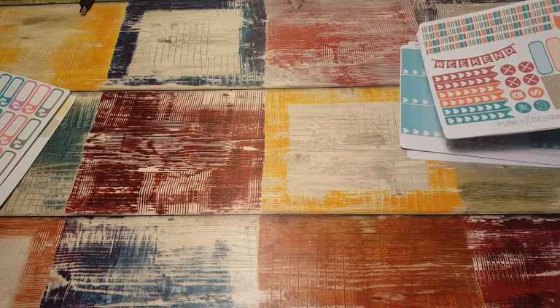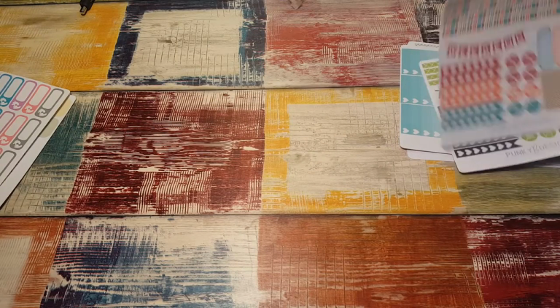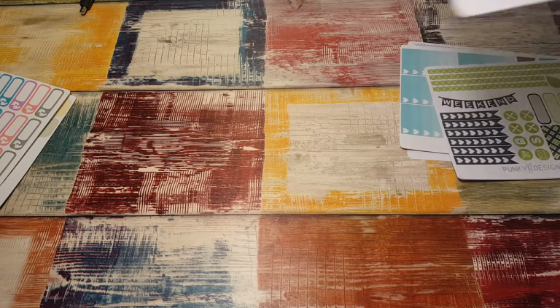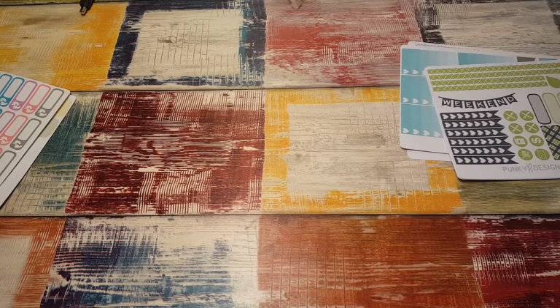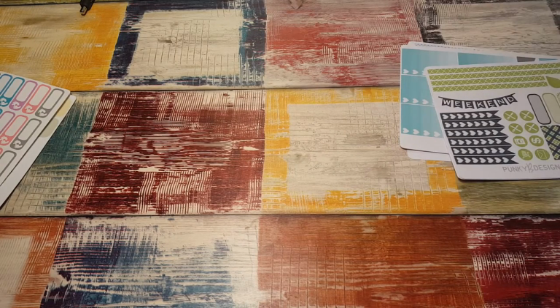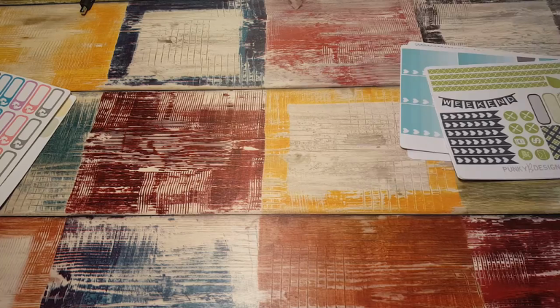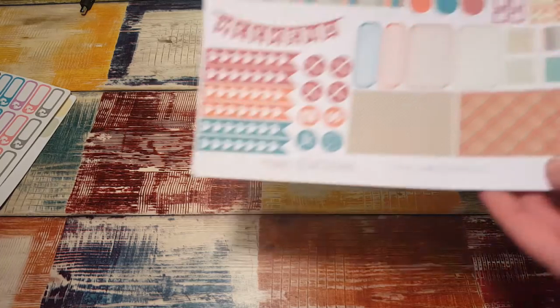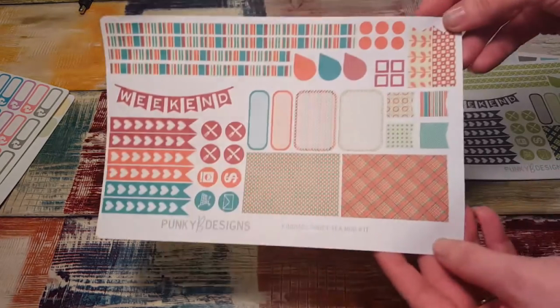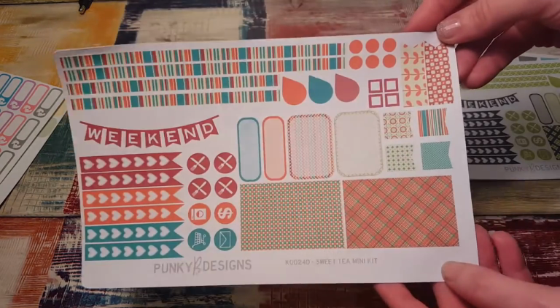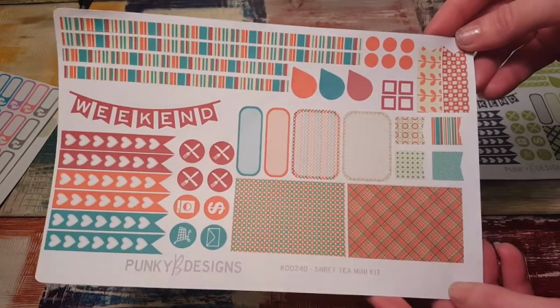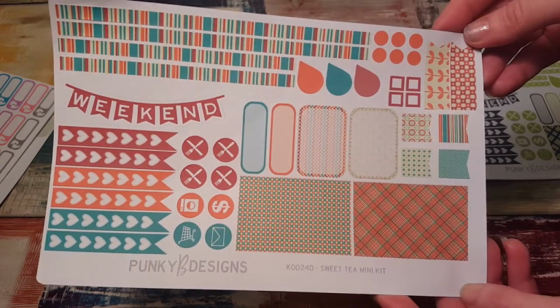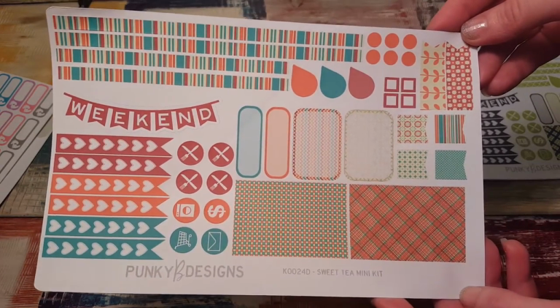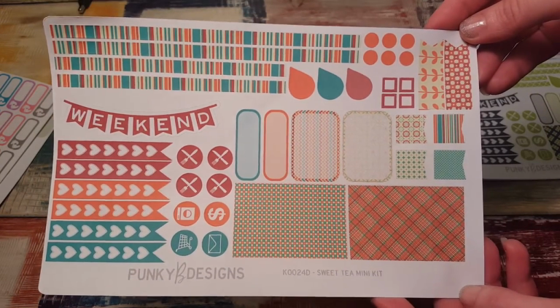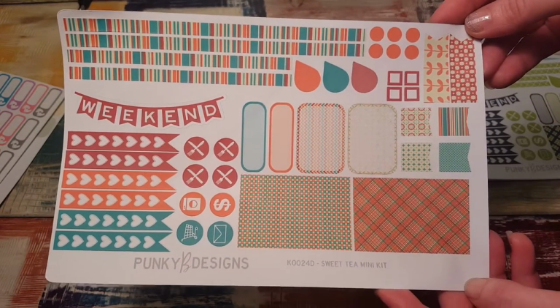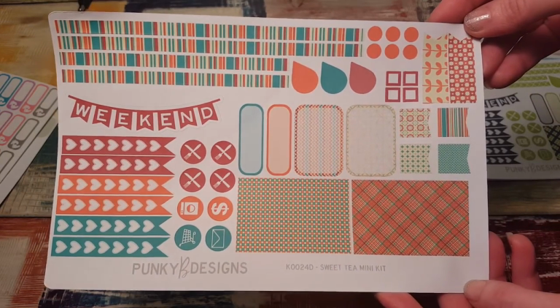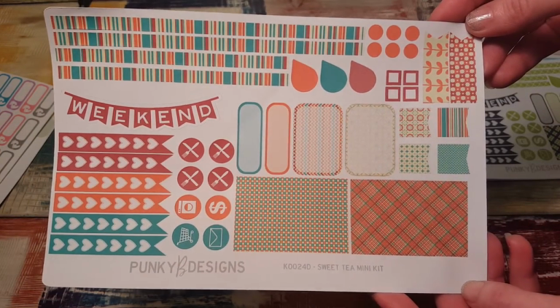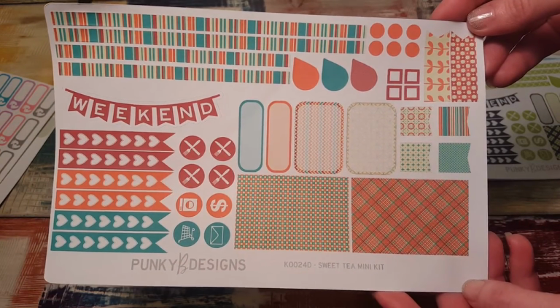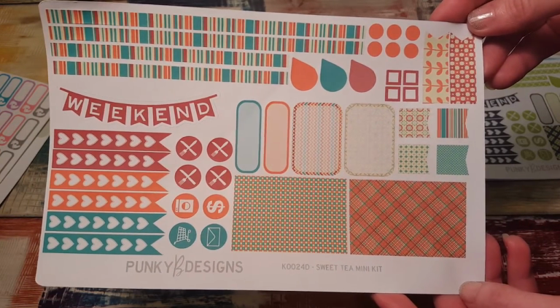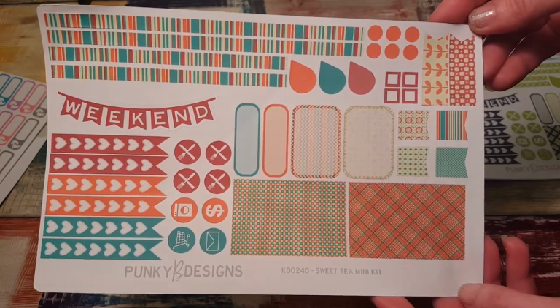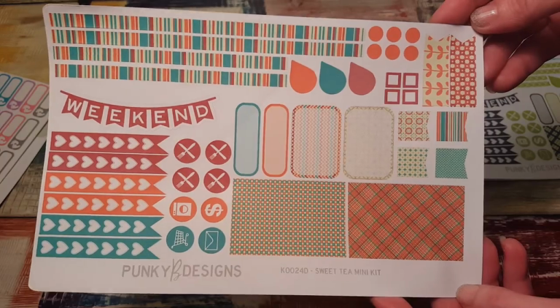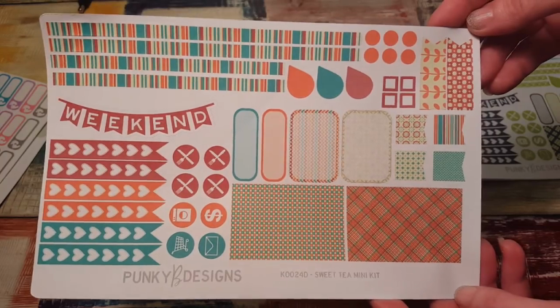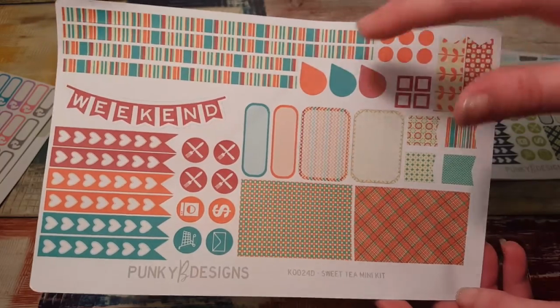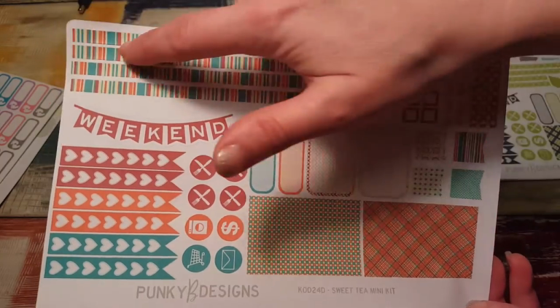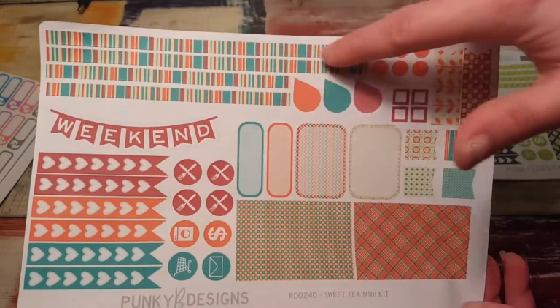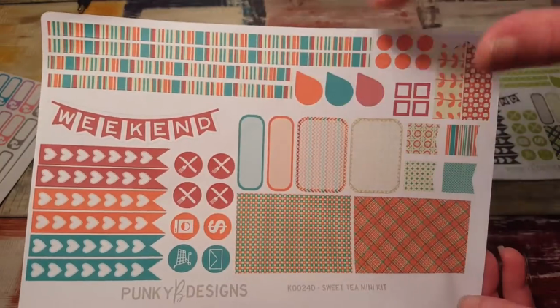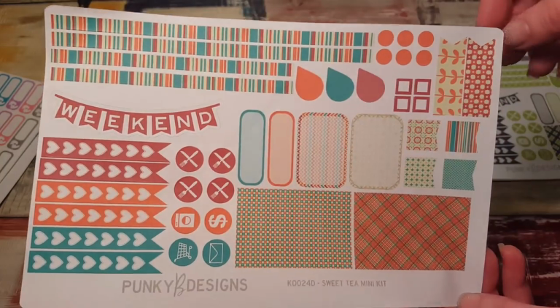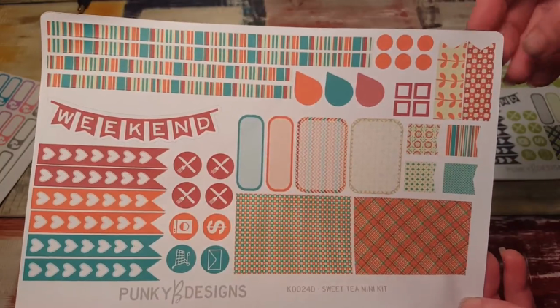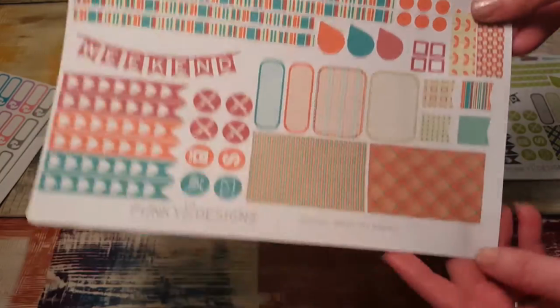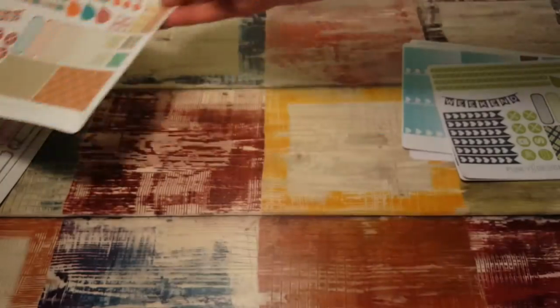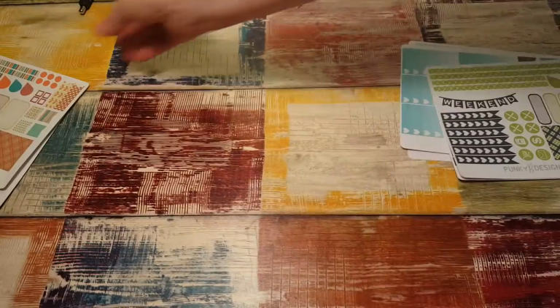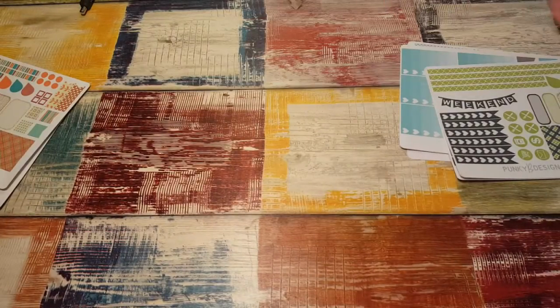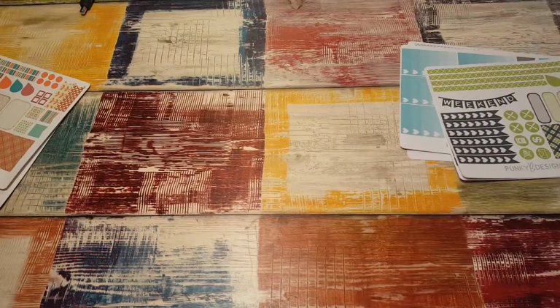Then I ordered this one — this is the sweet tea mint set. I love the colors on this, so cute, and it does look like sweet tea. I like all these washi strips too, that's awesome.